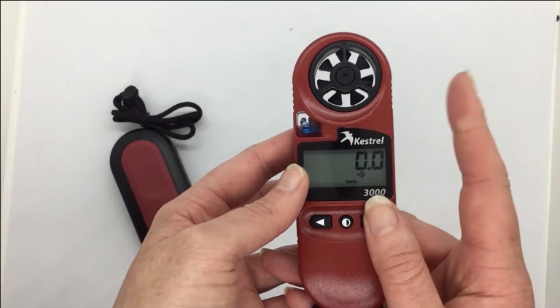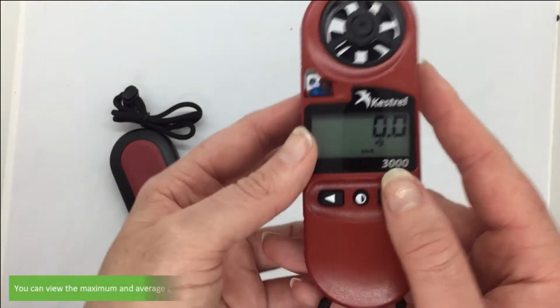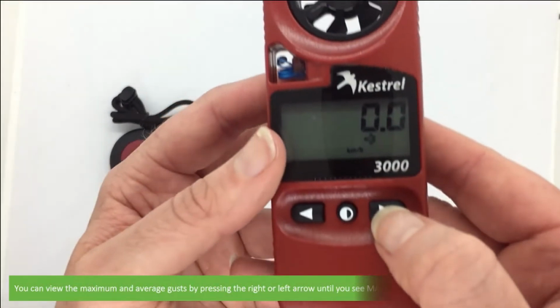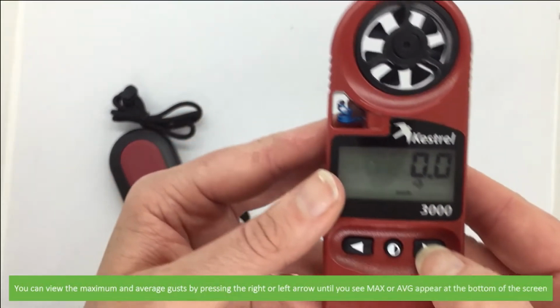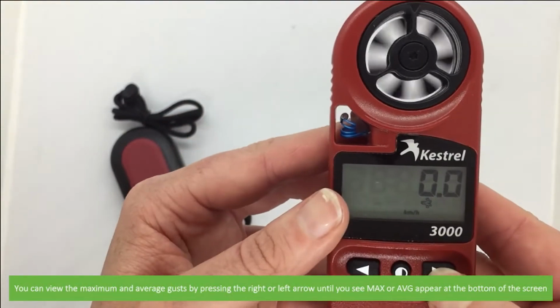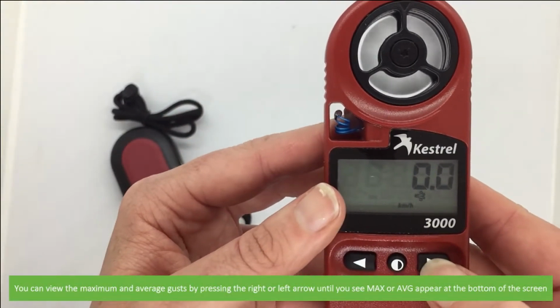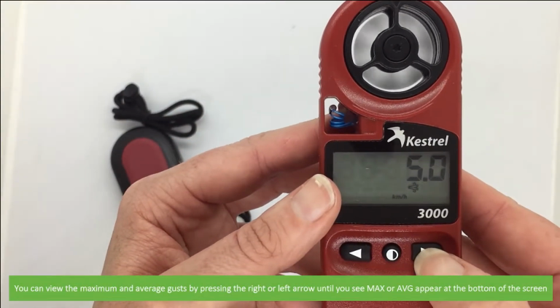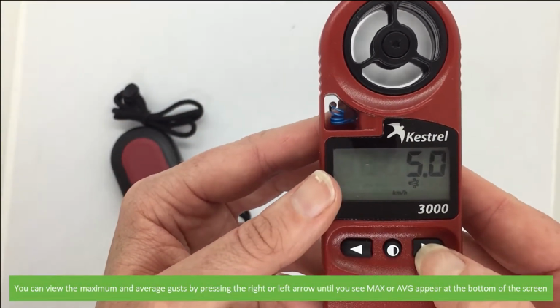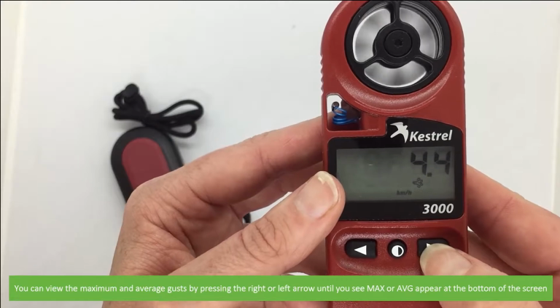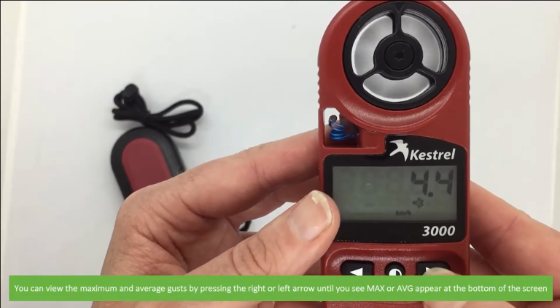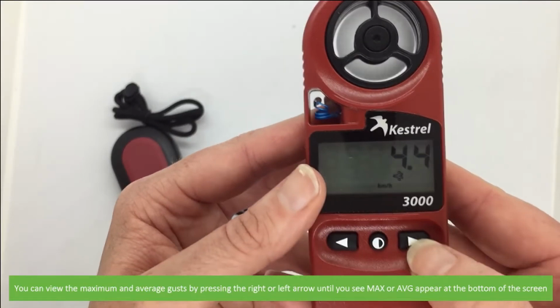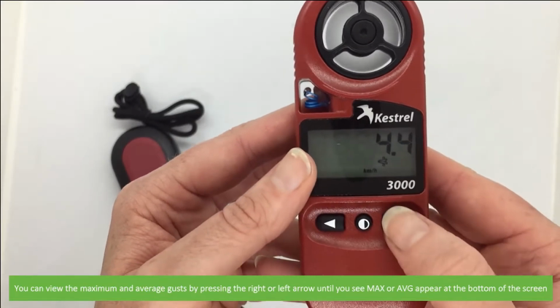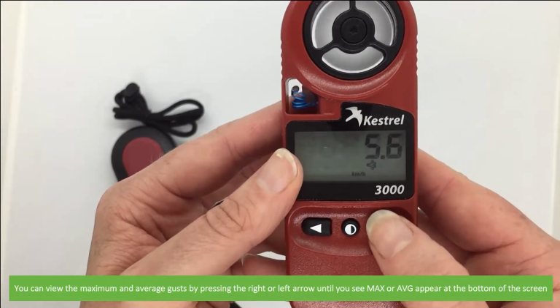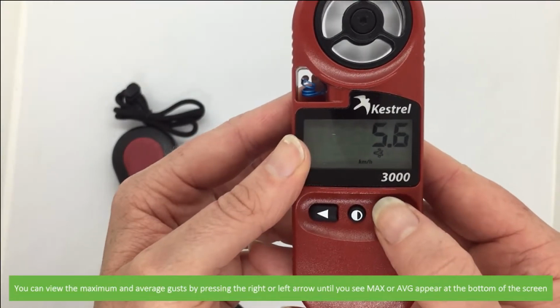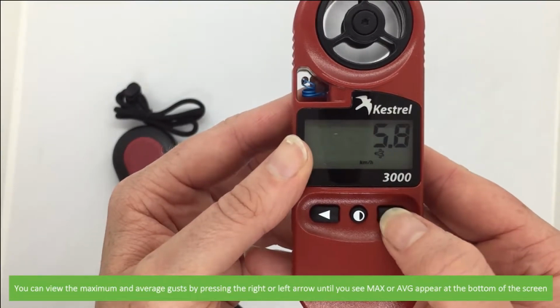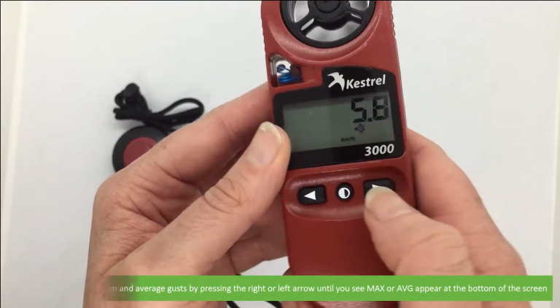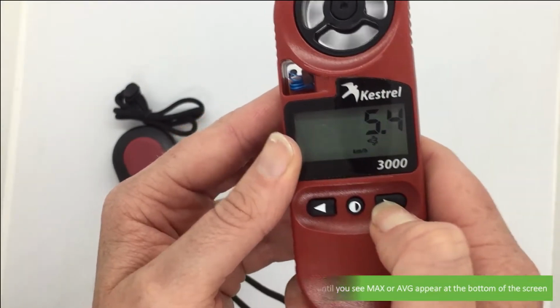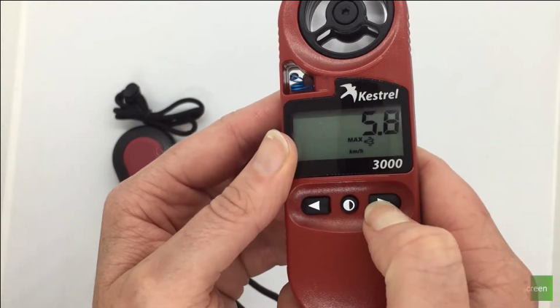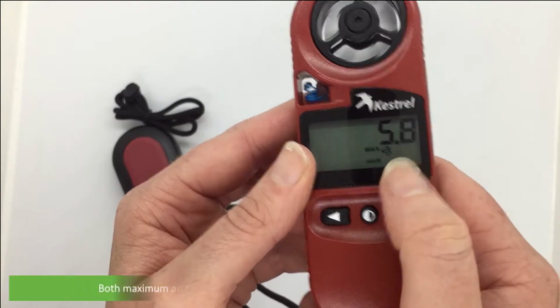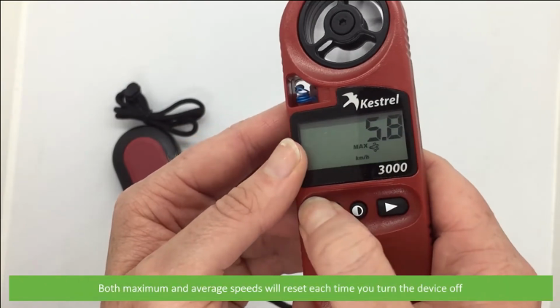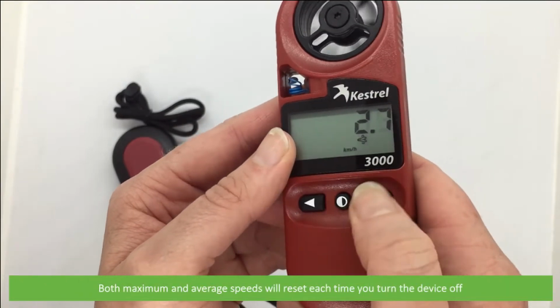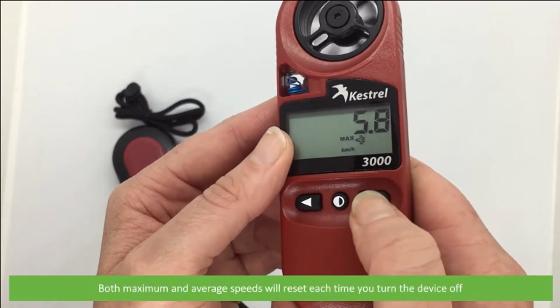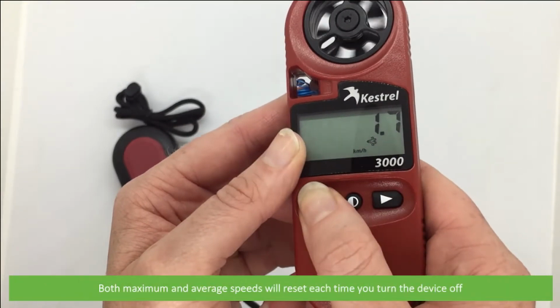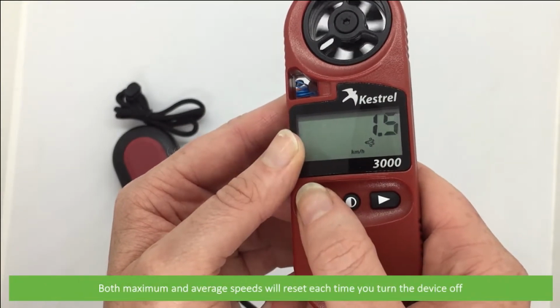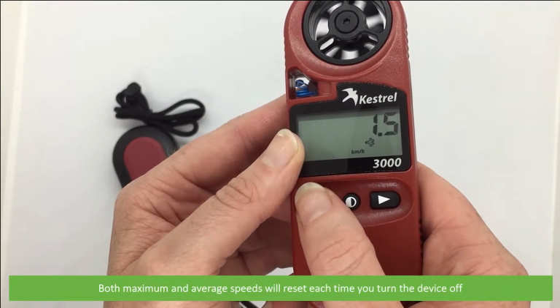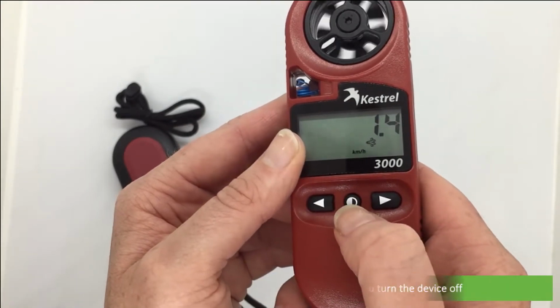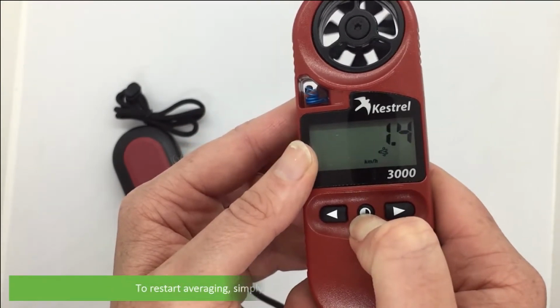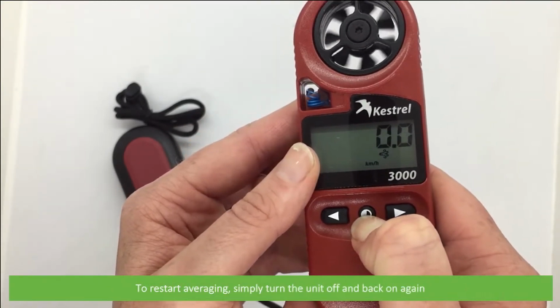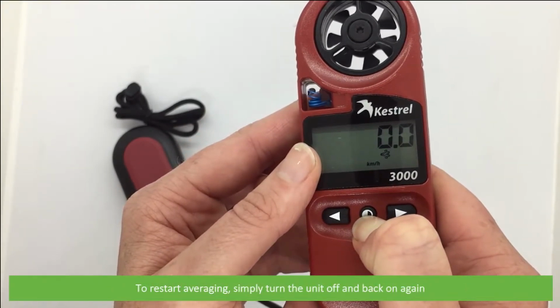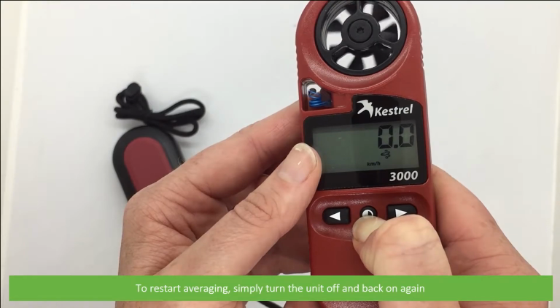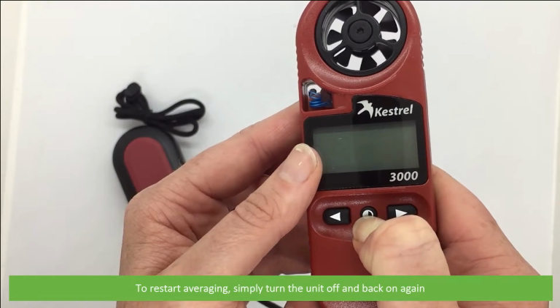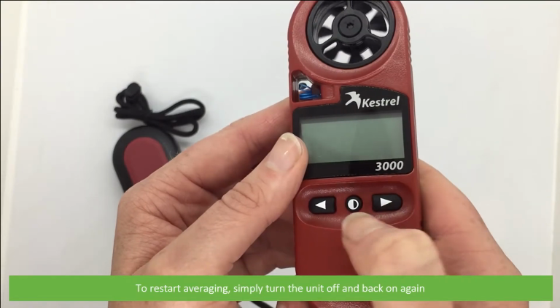You can view the maximum and average gusts by pressing the right or left arrow until you see MAX or AVG appear on the bottom of the screen. Both maximum and average speeds will reset each time you turn the device off. So to restart averaging, simply turn the unit off and back on again.